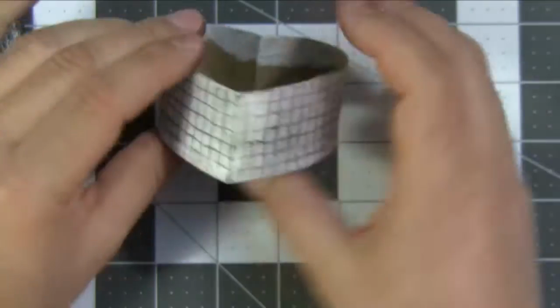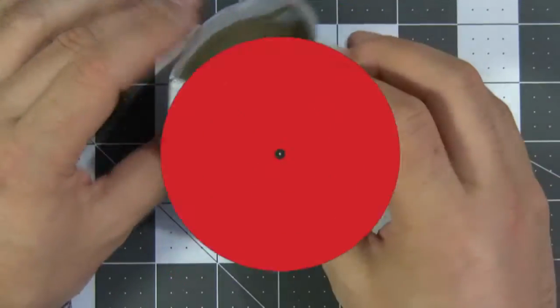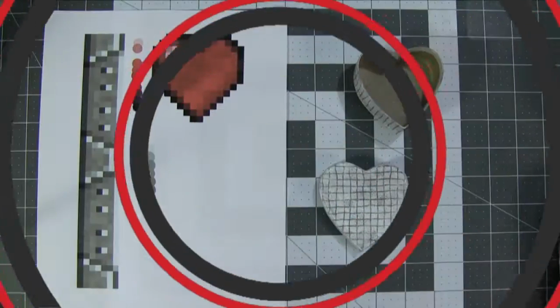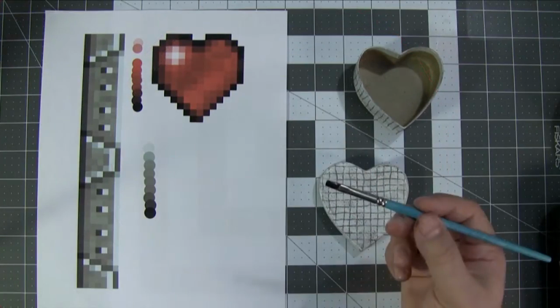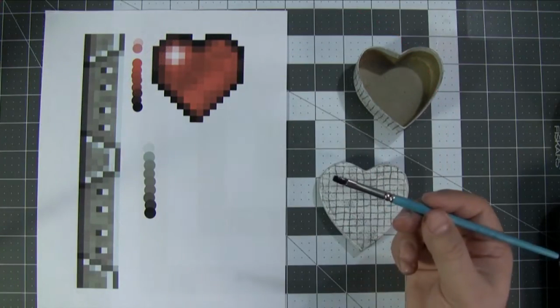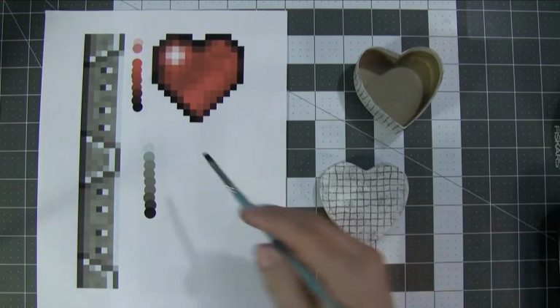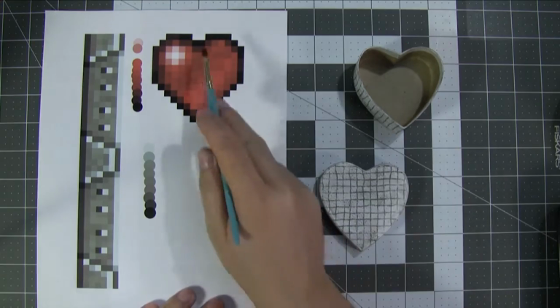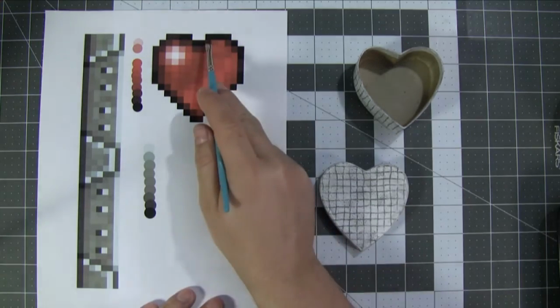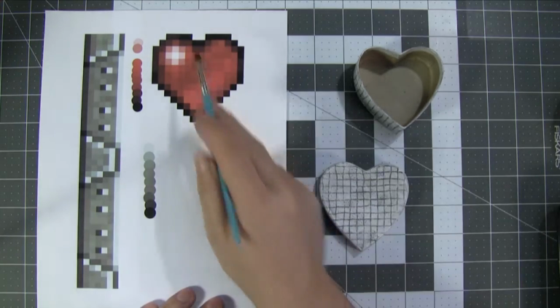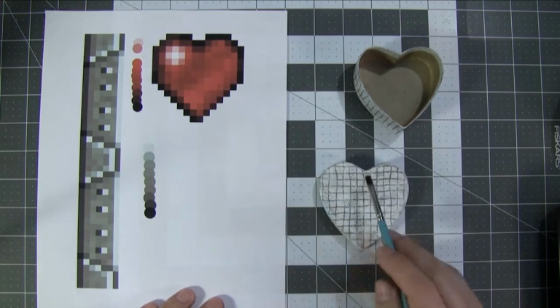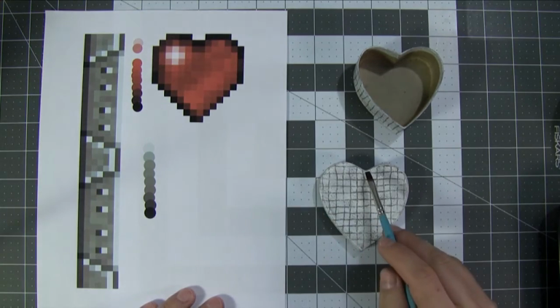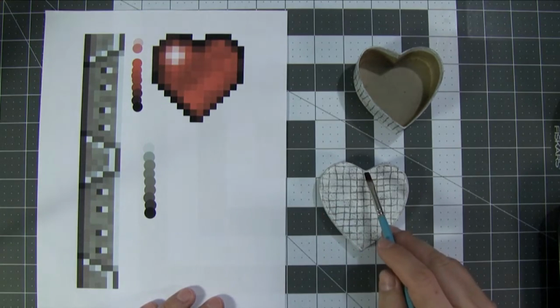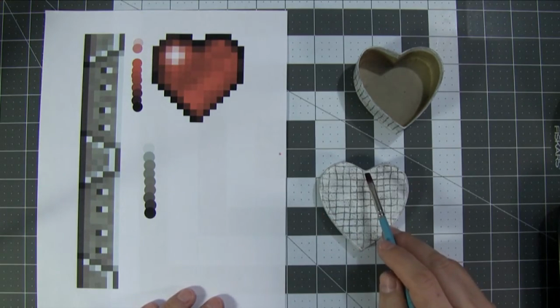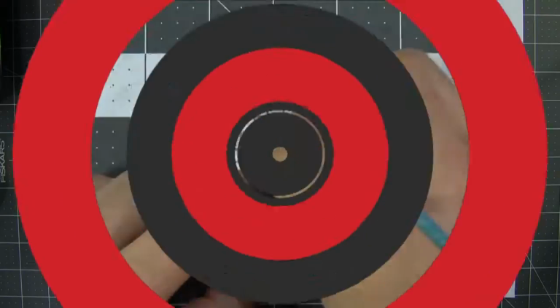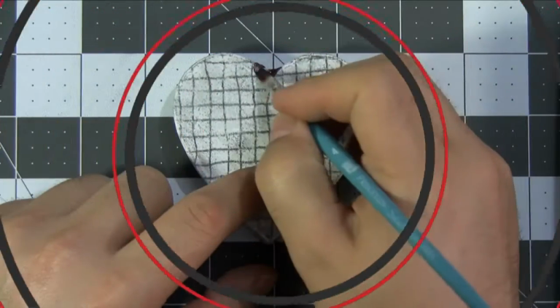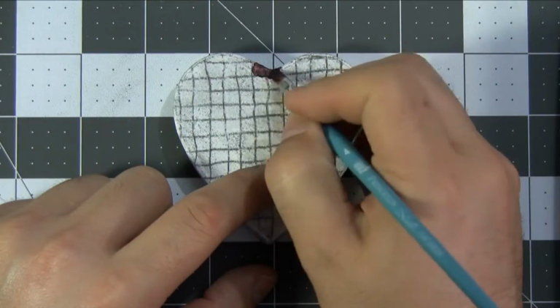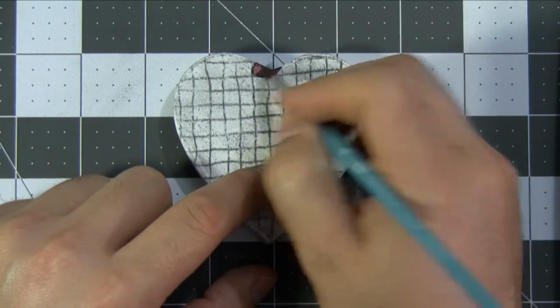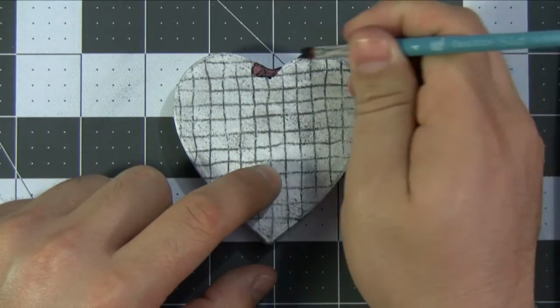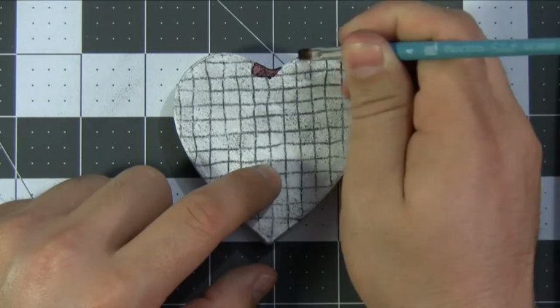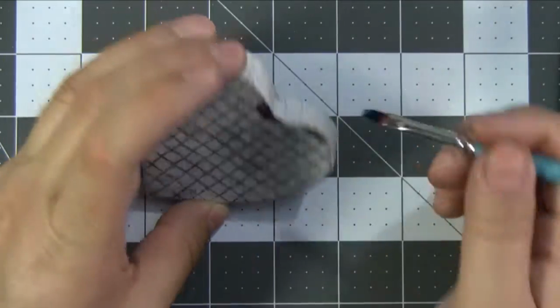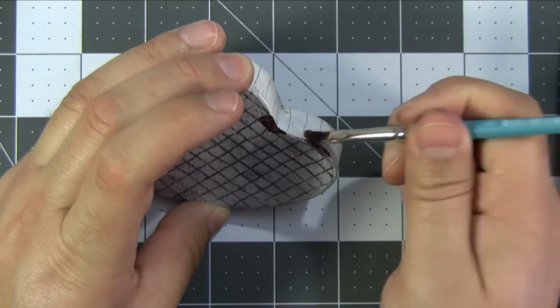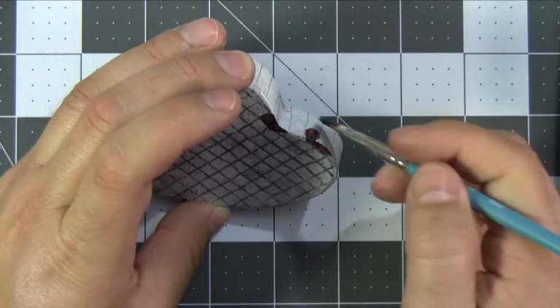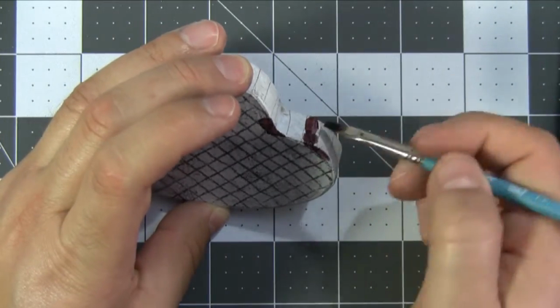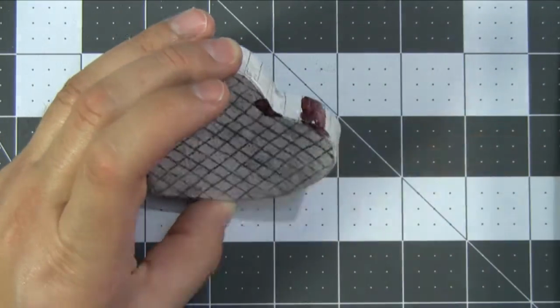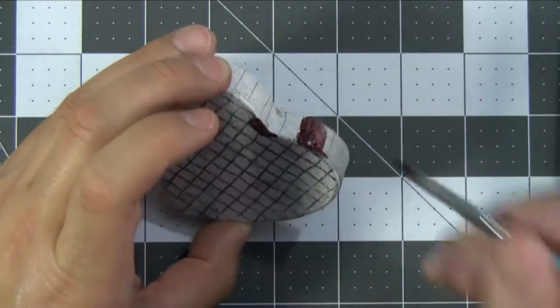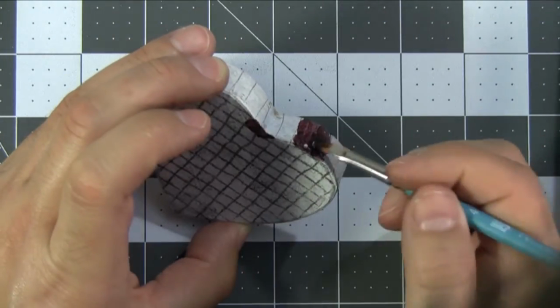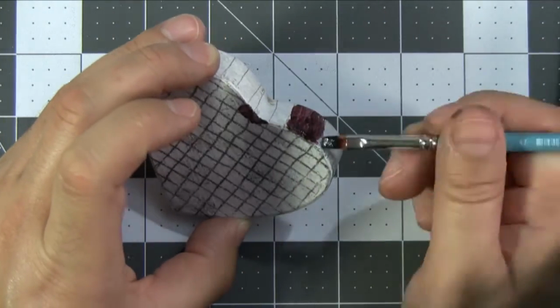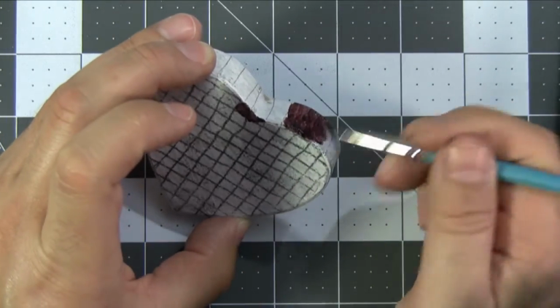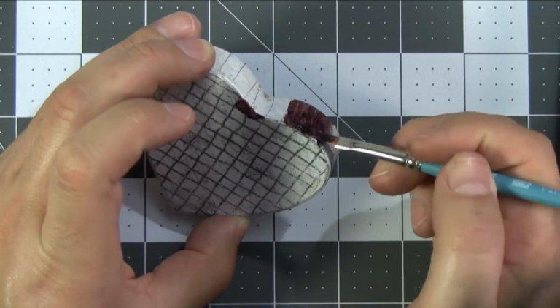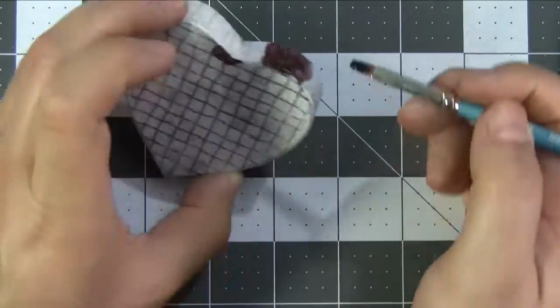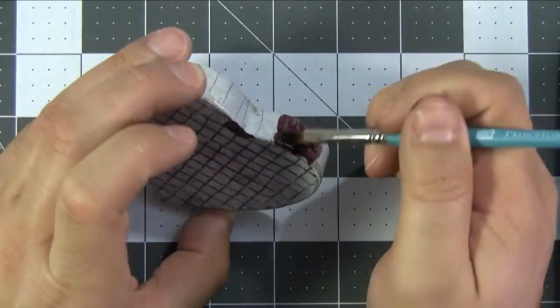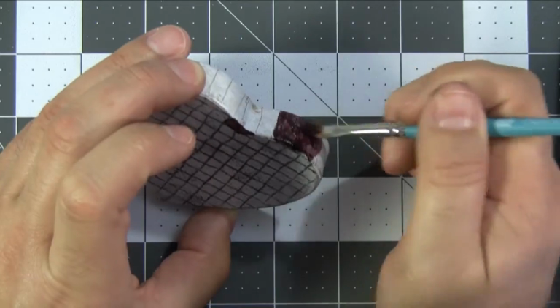It's time to start painting. Quite simply, we're going to match the colors on our reference sheet here with the actual colors of the paint. I start out painting the outer edge in the darkest colors possible. Notice how I'm not actually using straight black — it's an extremely dark red.